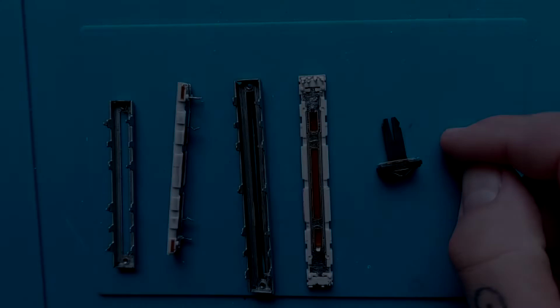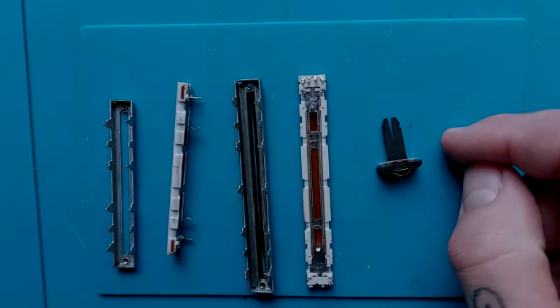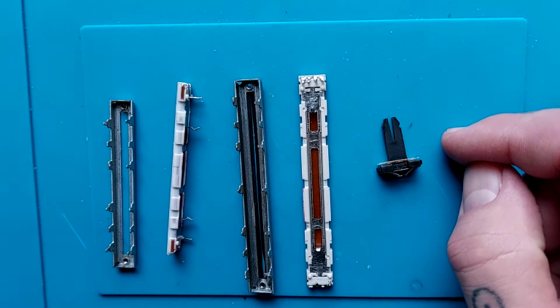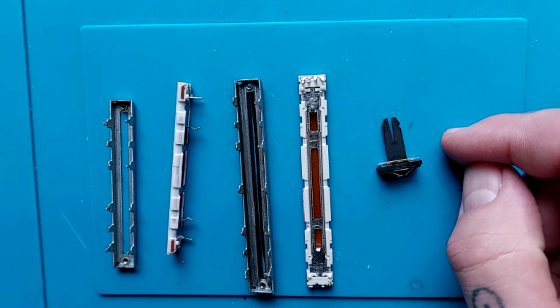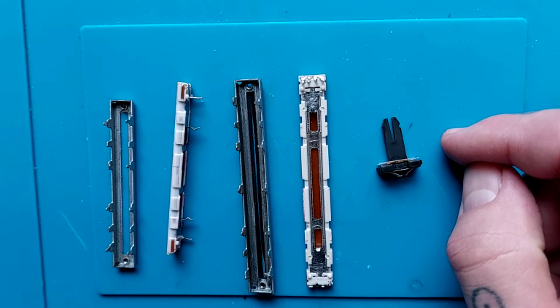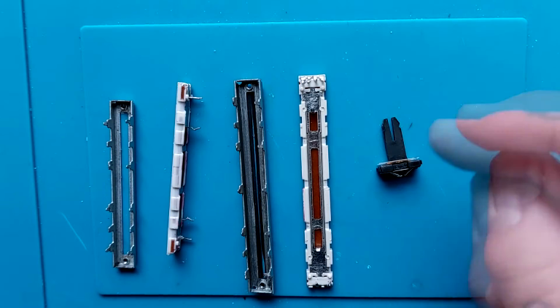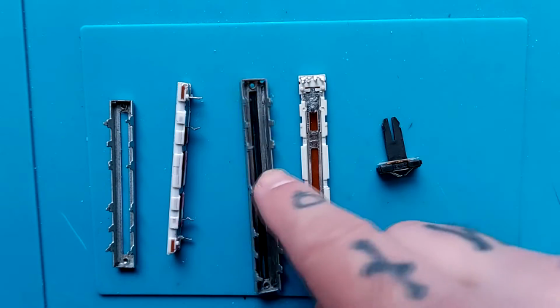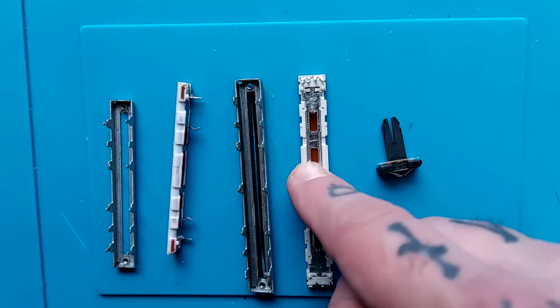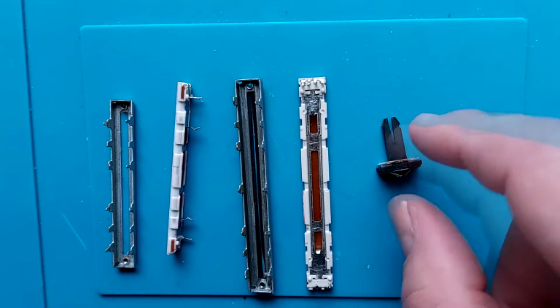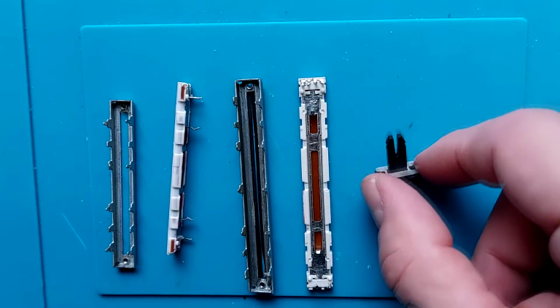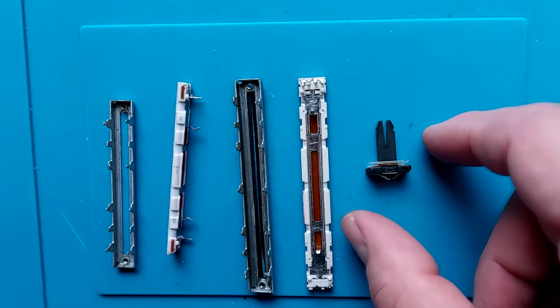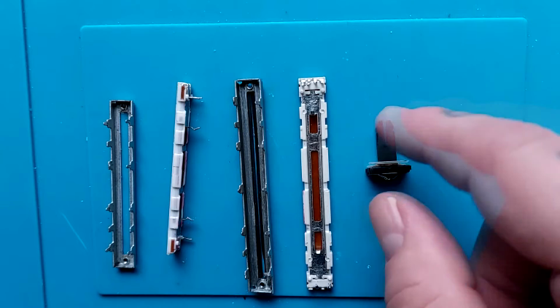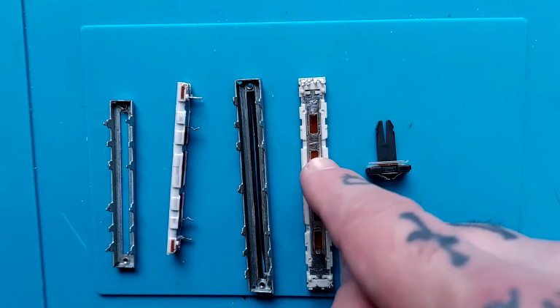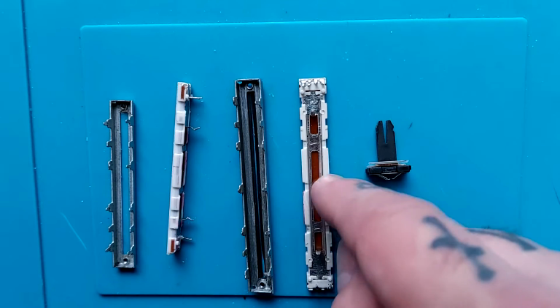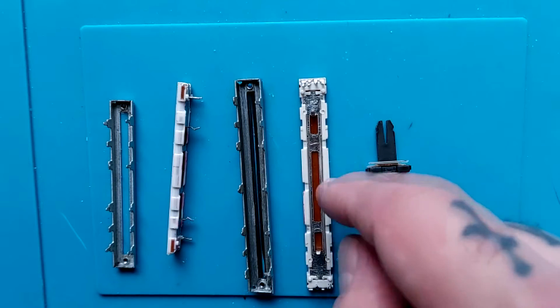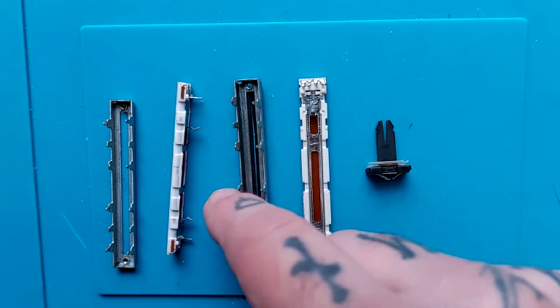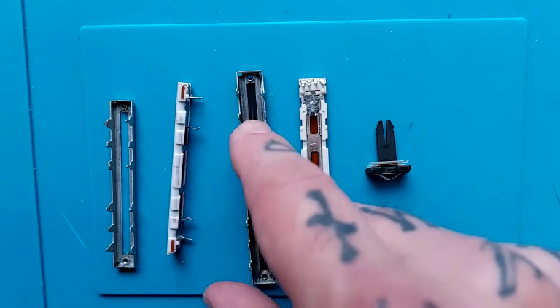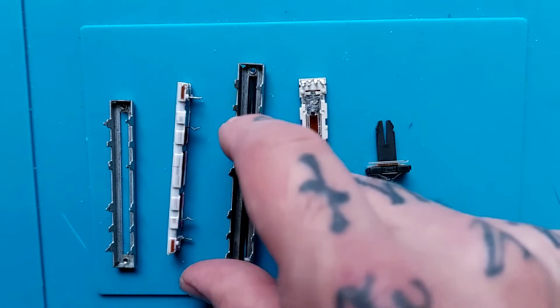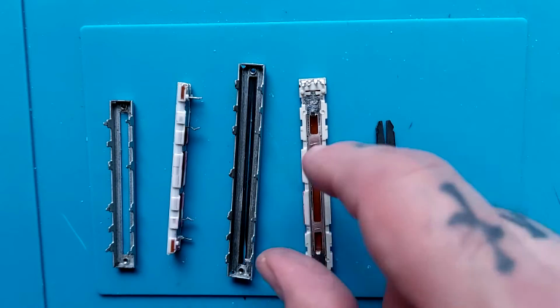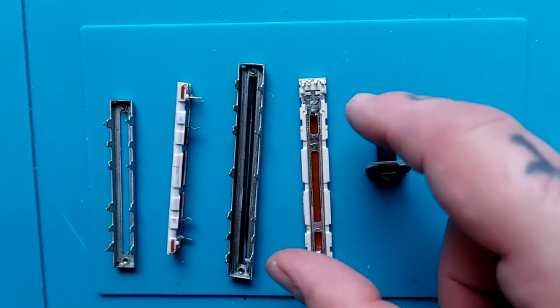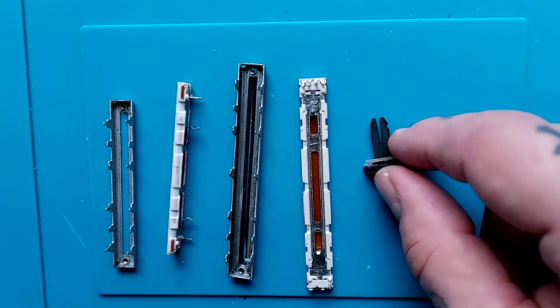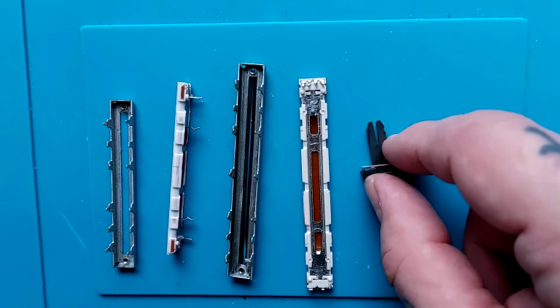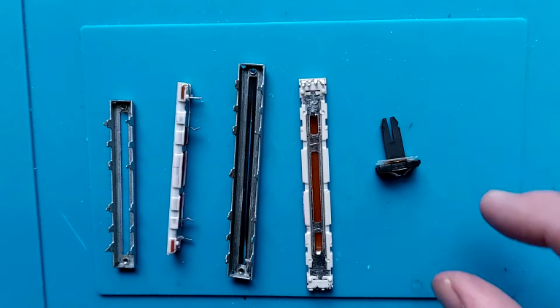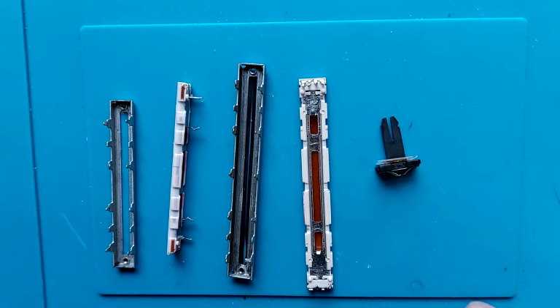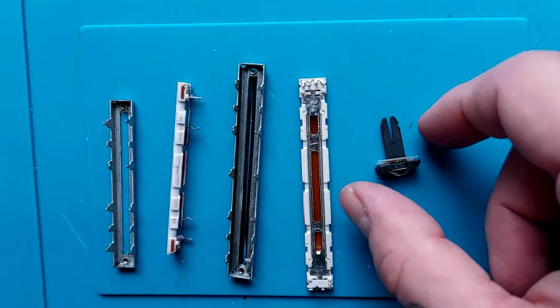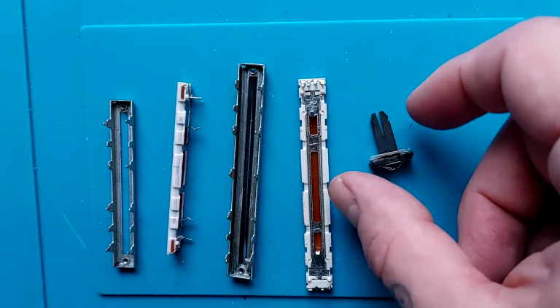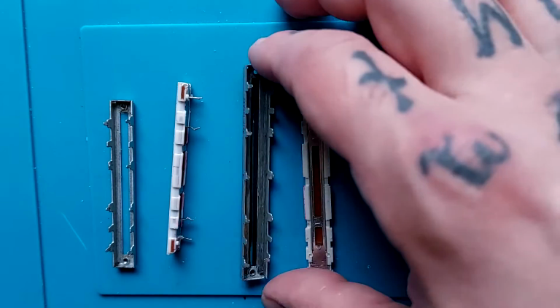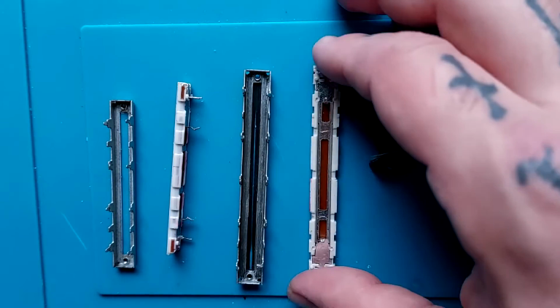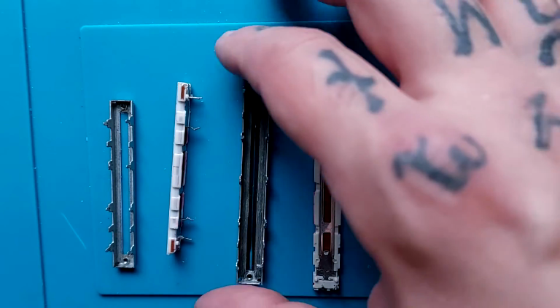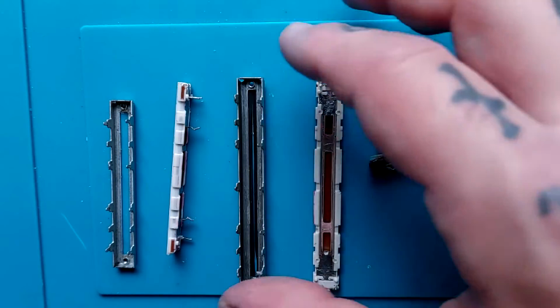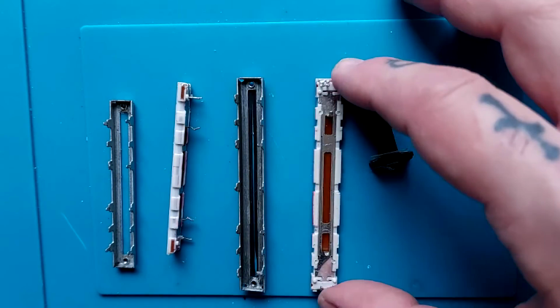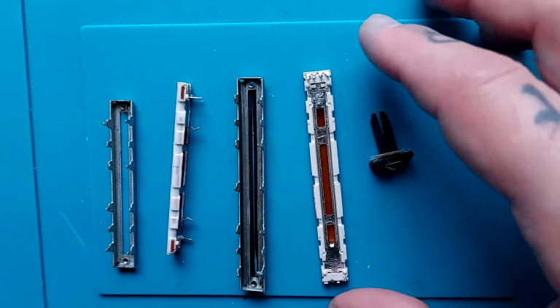Quick video about the anatomy of the faders that you get in Porter Studios — that's what I mostly work on, though I imagine this will apply to most faders and most mixers, or at least analog mixers made before the year 2000.